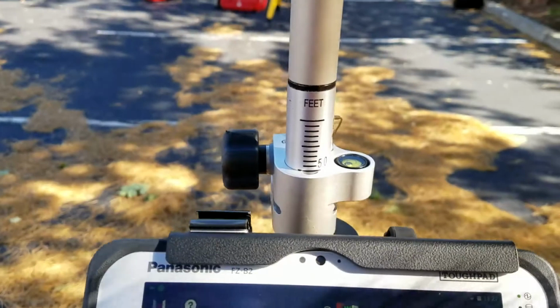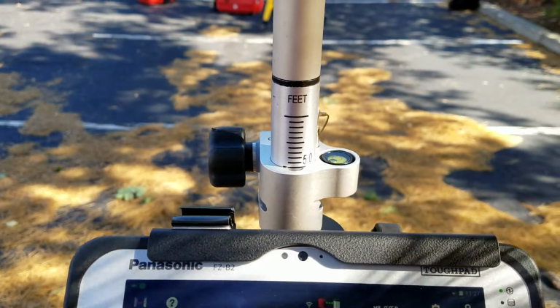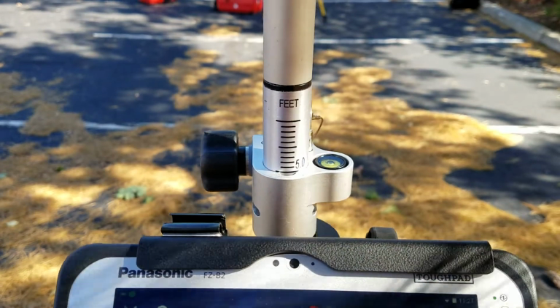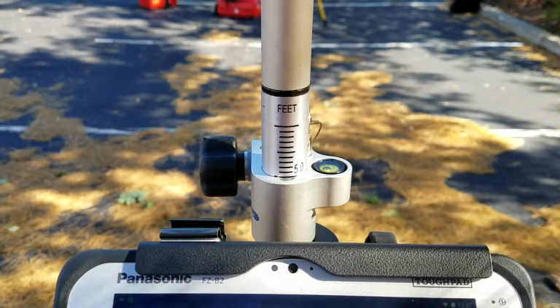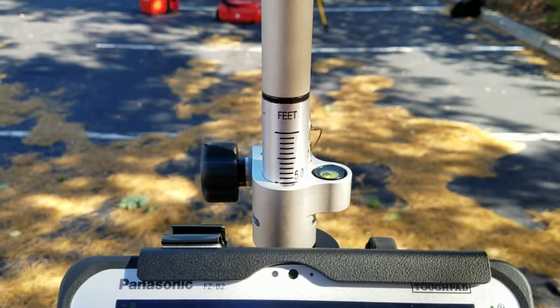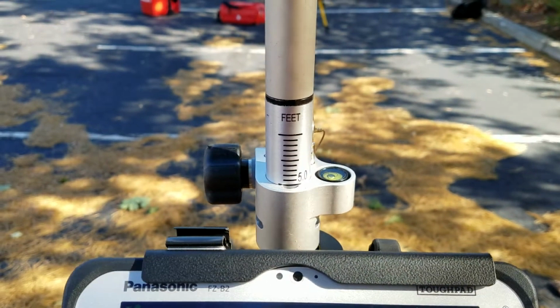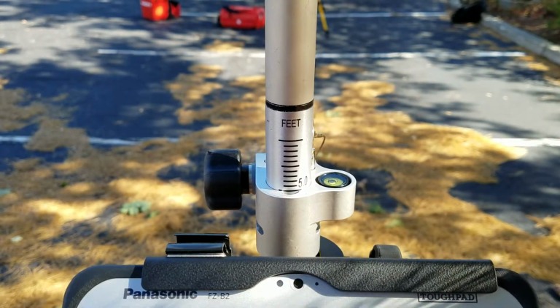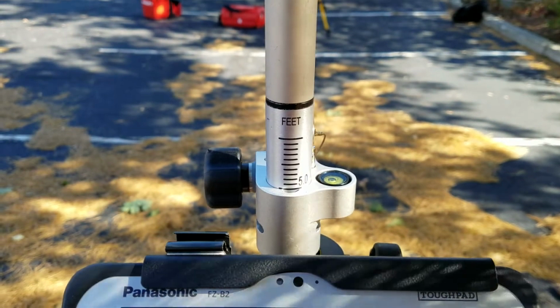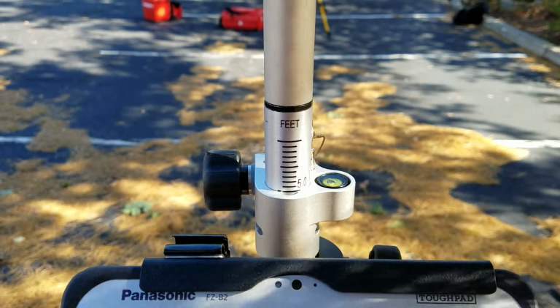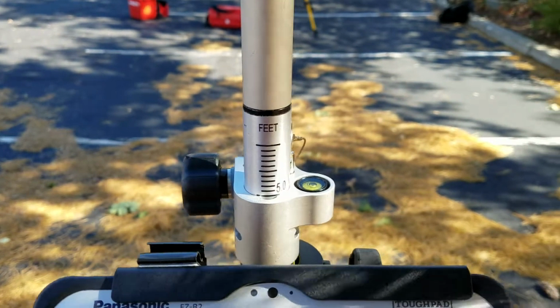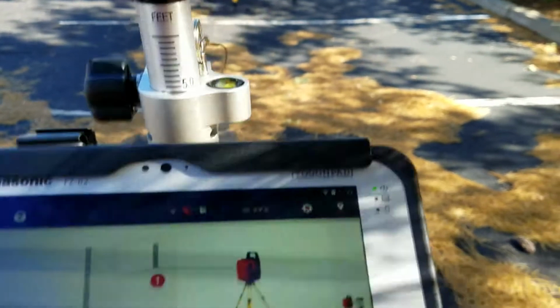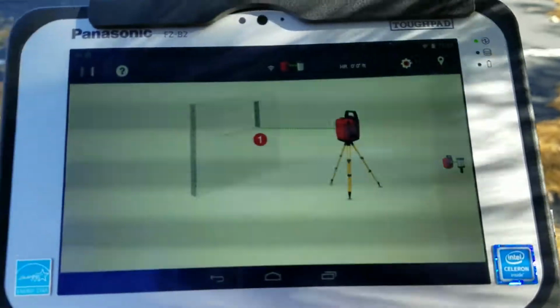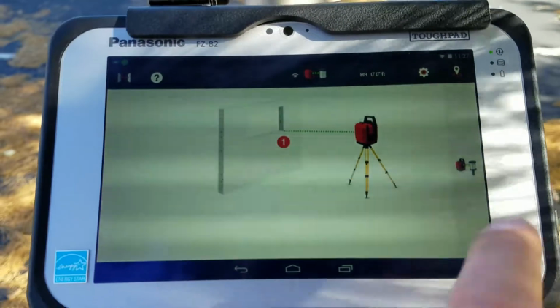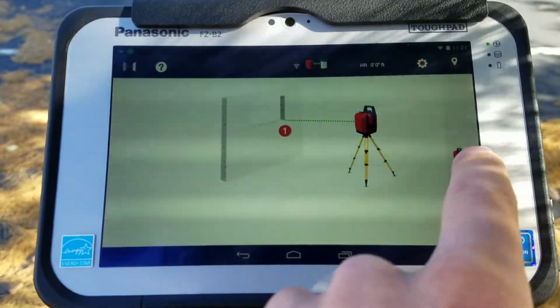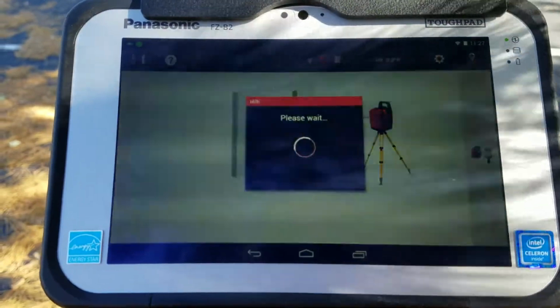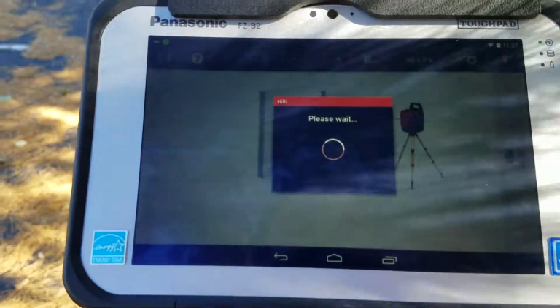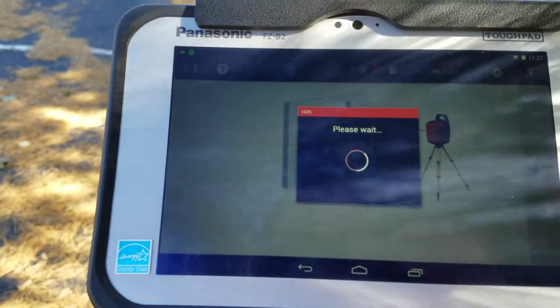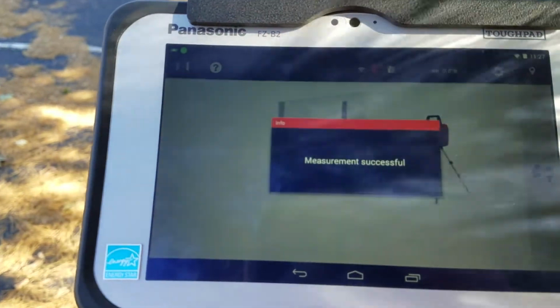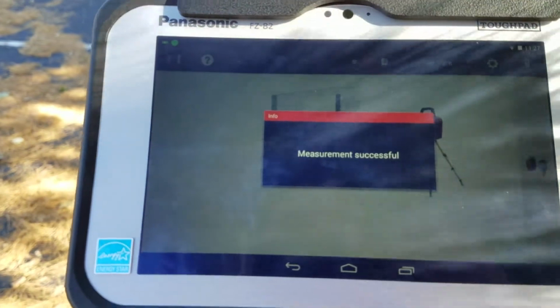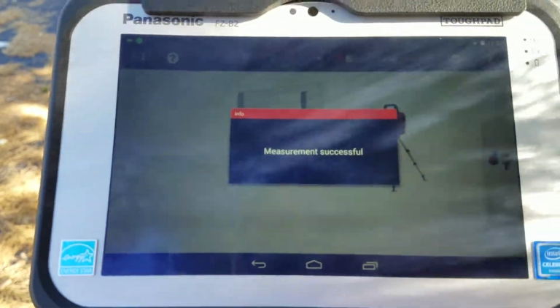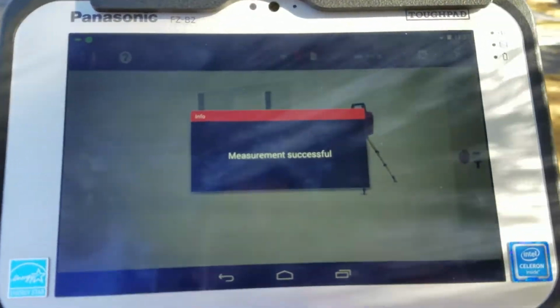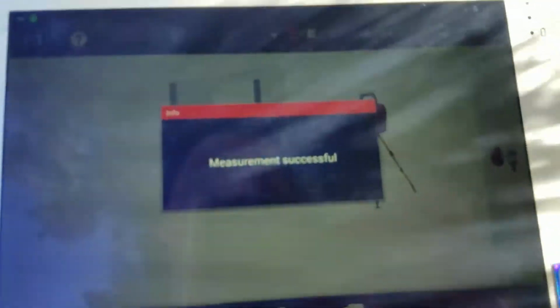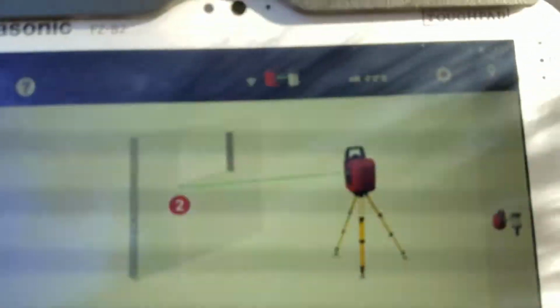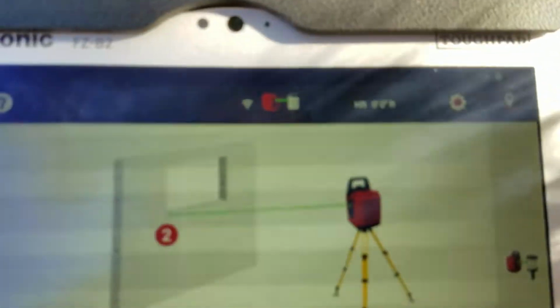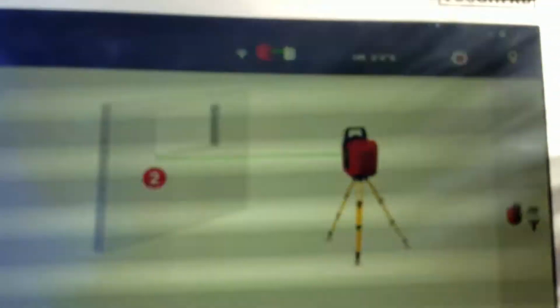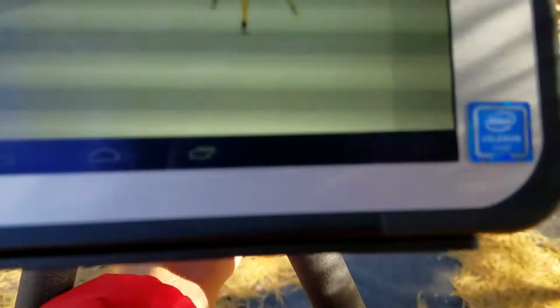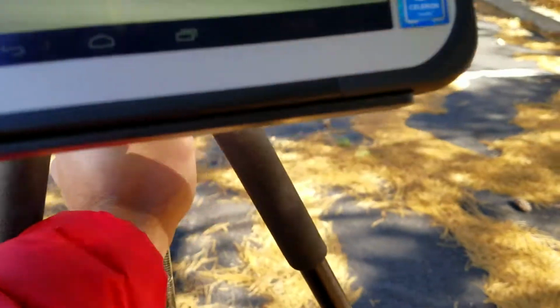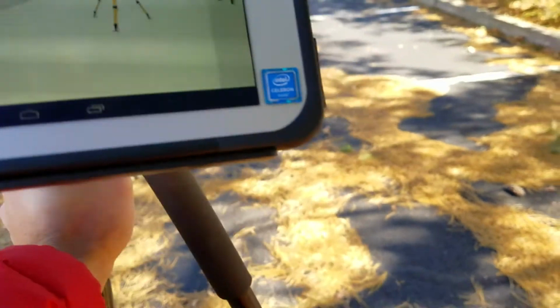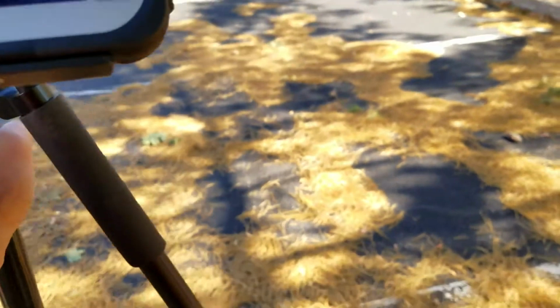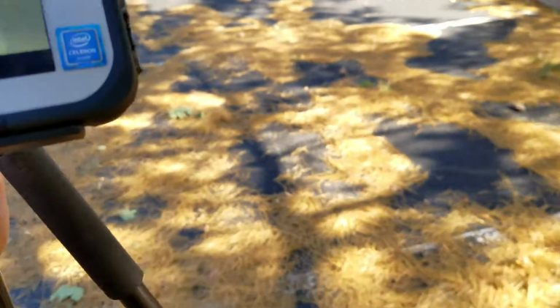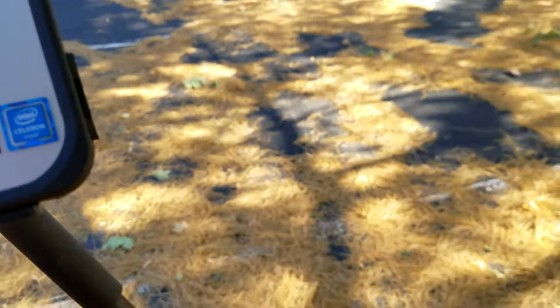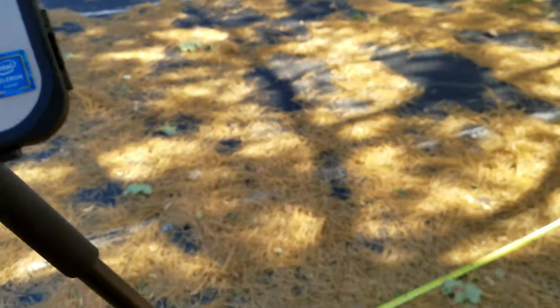My rod is basically level here. I'm going to go ahead and measure point one by pressing the far right button. I measure point one and now I just pick up the tool and move it down the road a little bit.